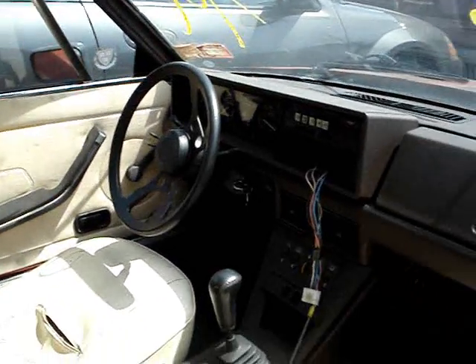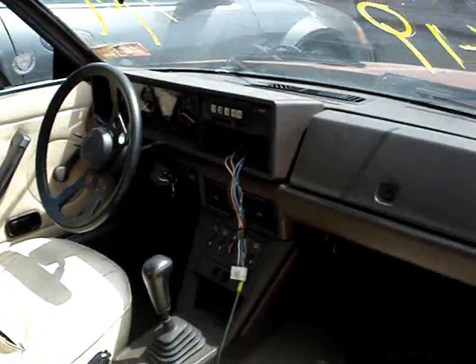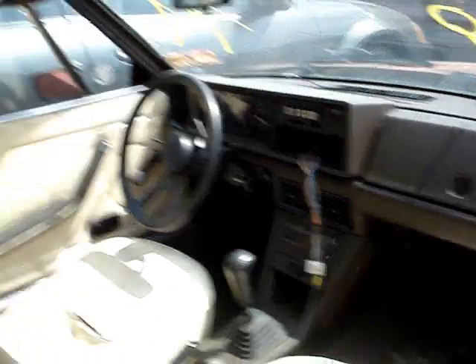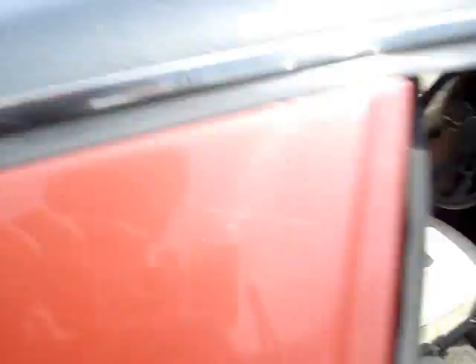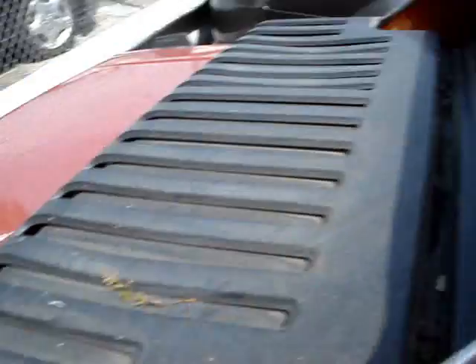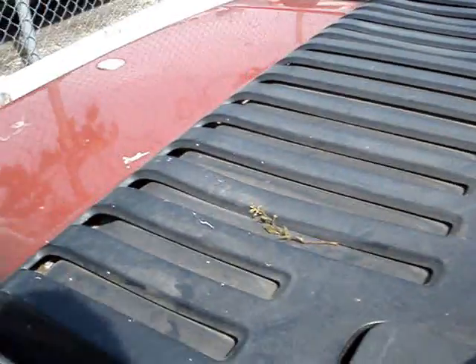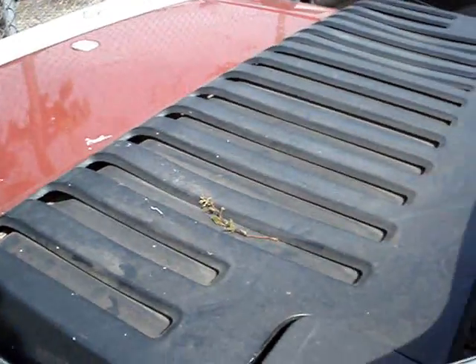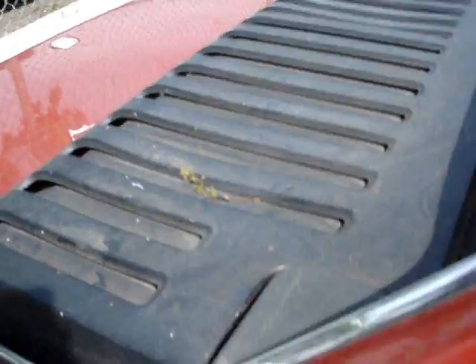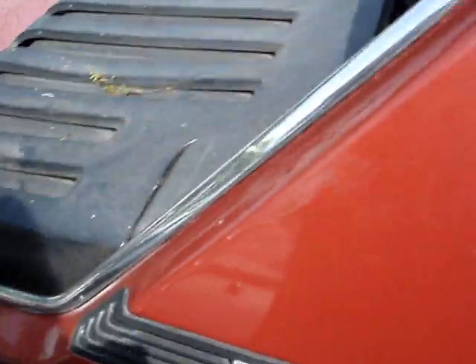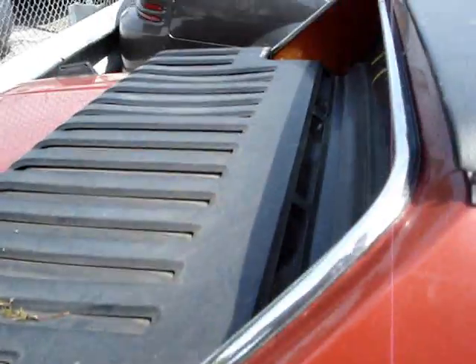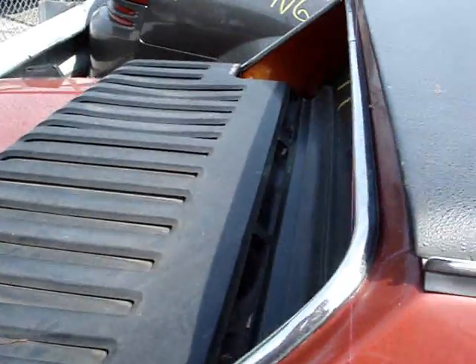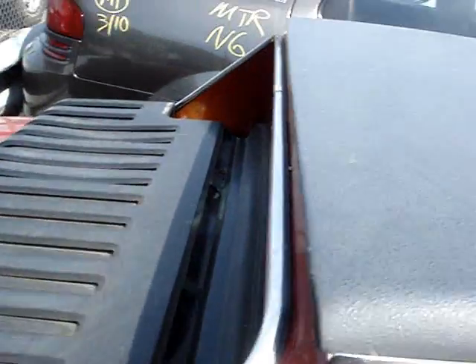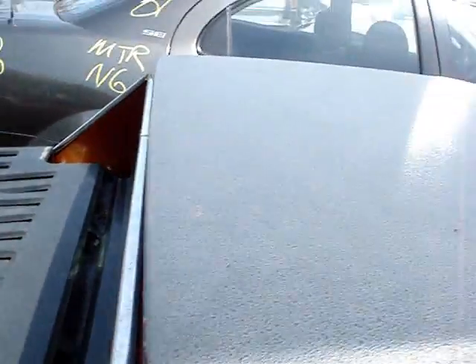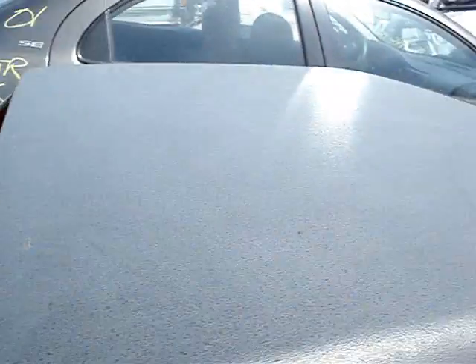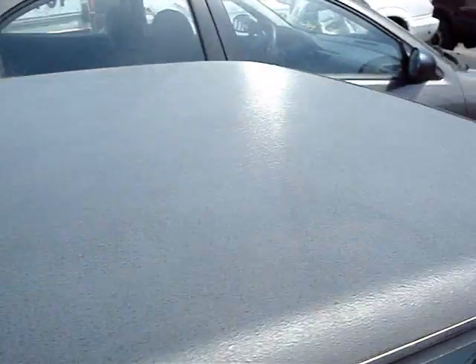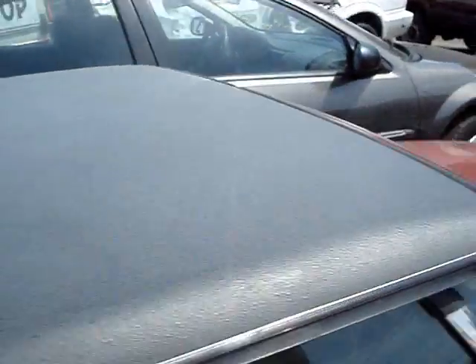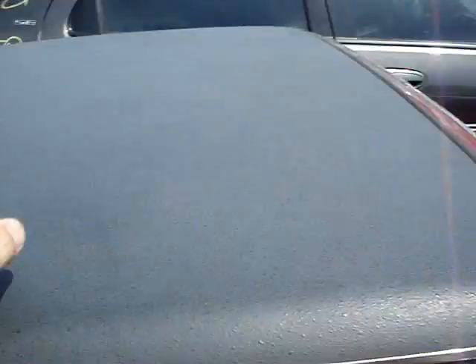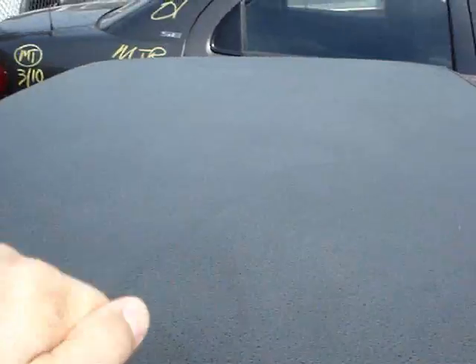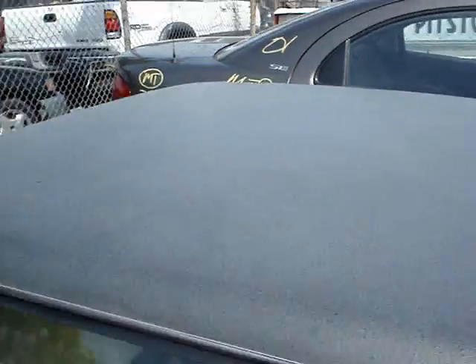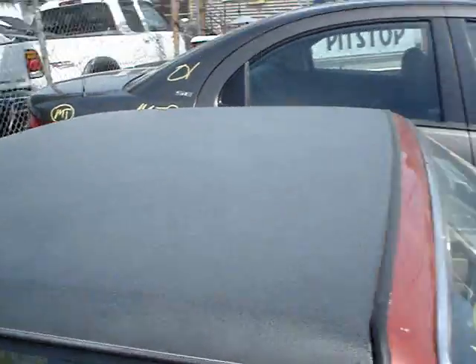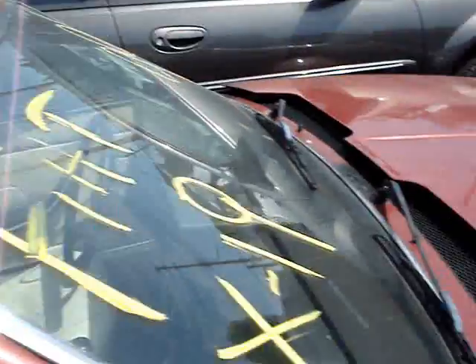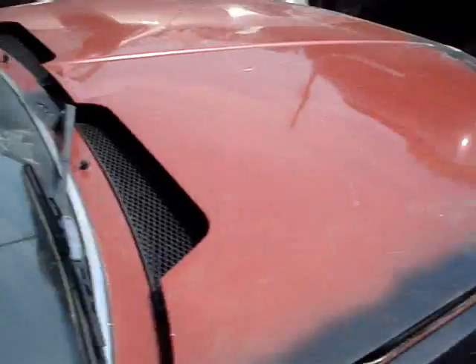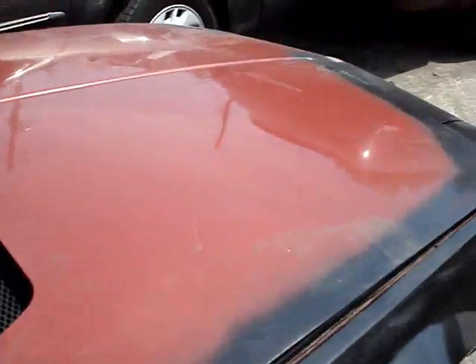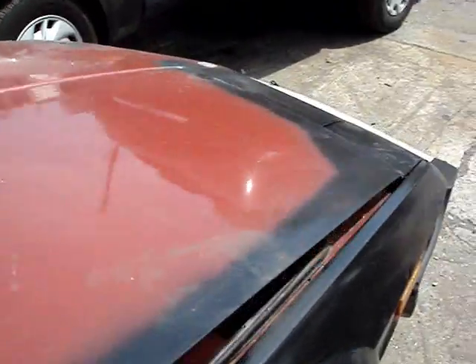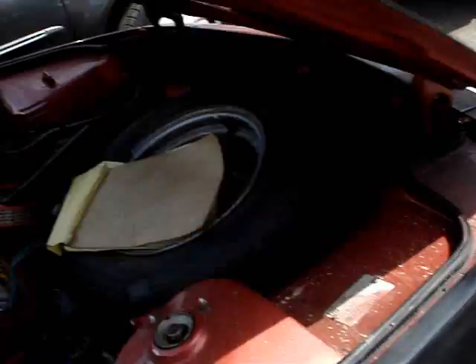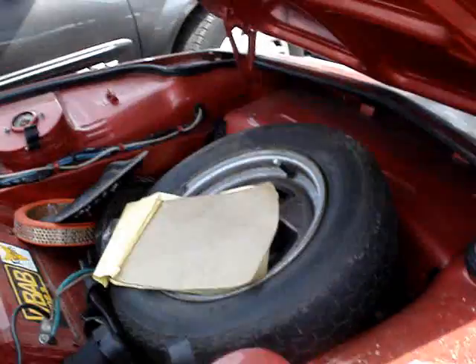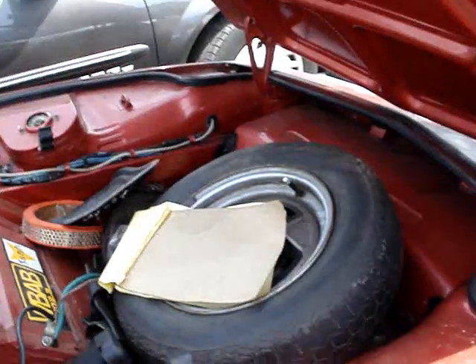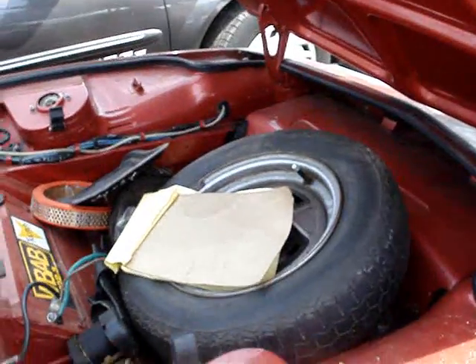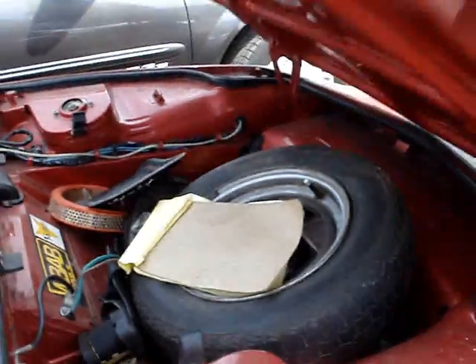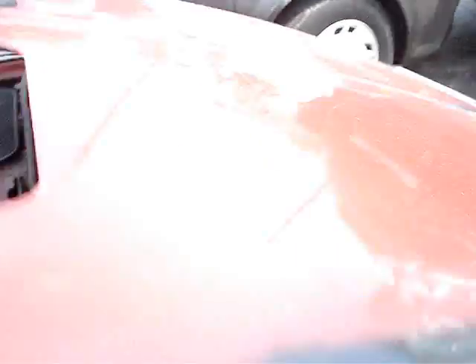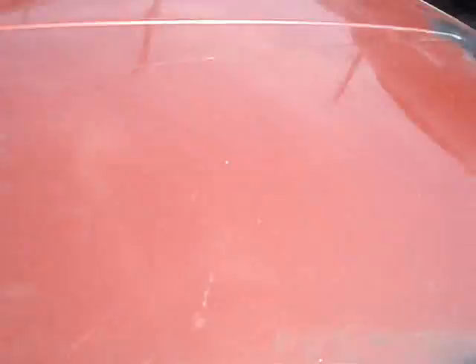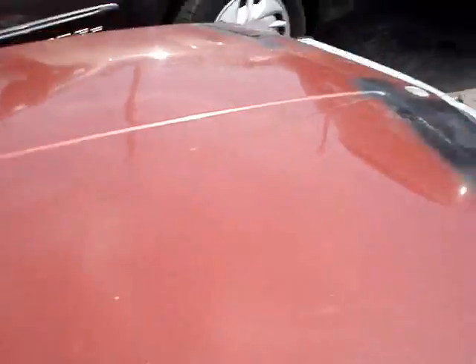The car has low mileage on it. Good restoration project. The top comes off there. Motor's in the back, if you didn't know that already.